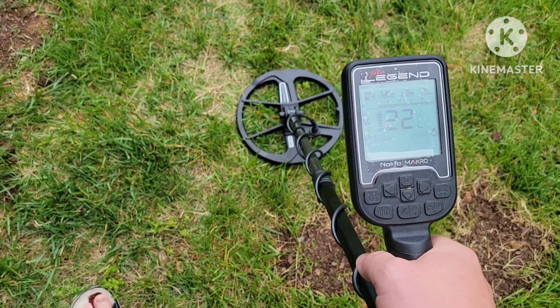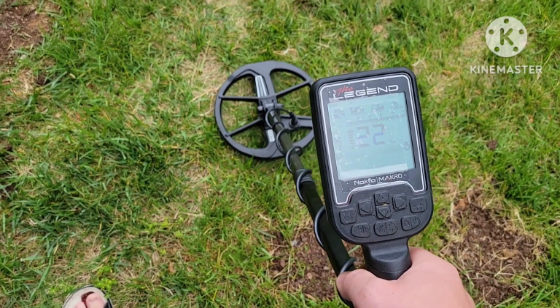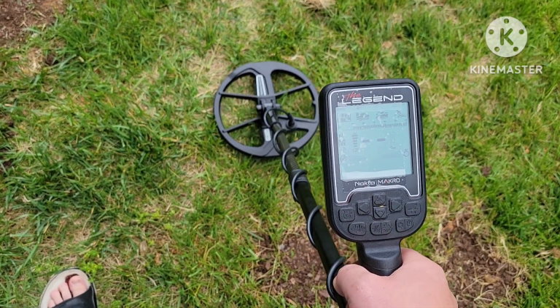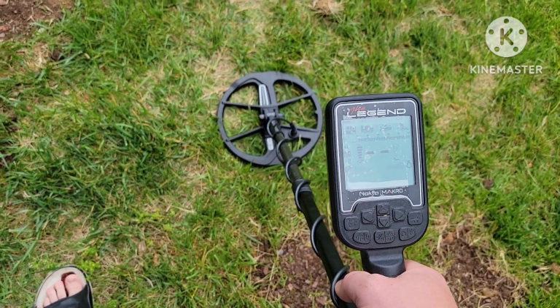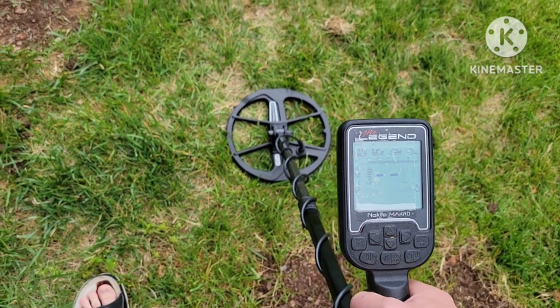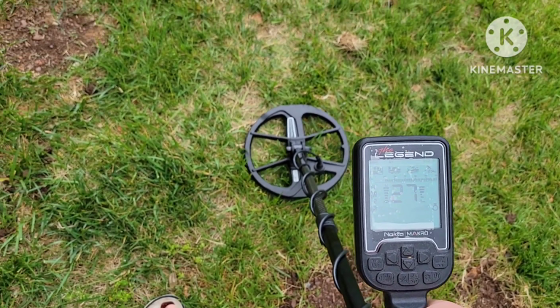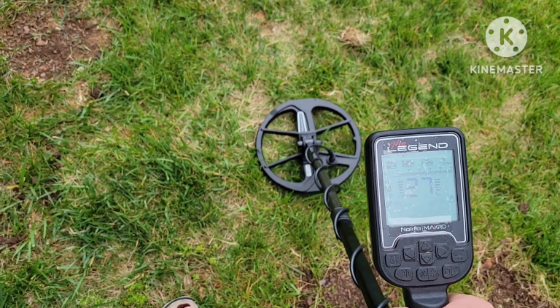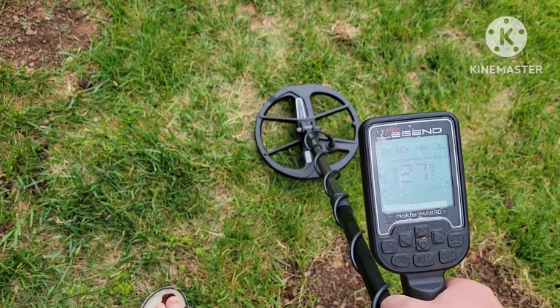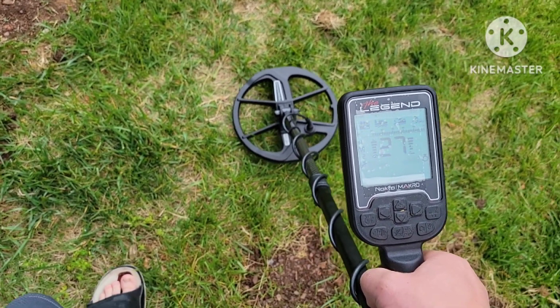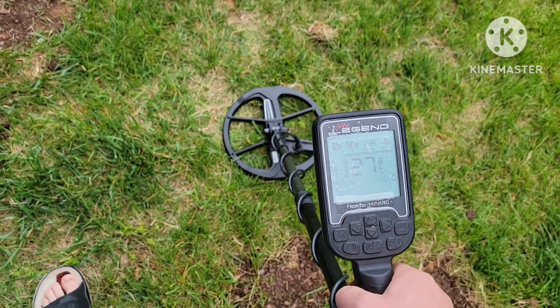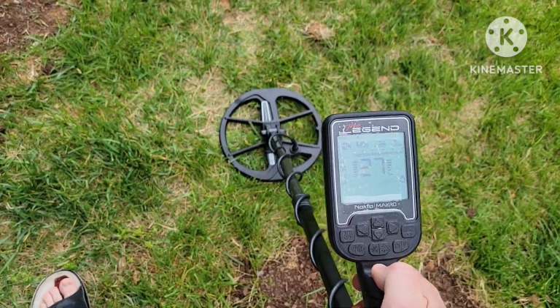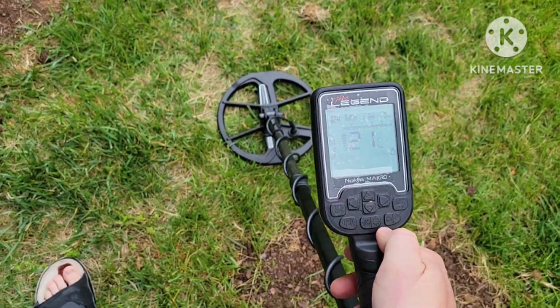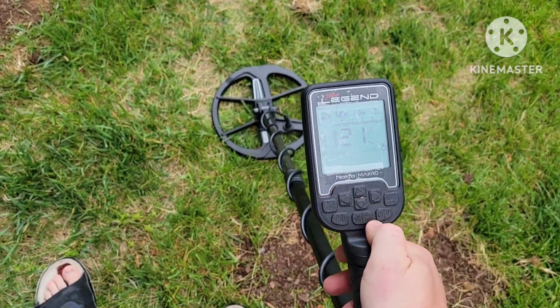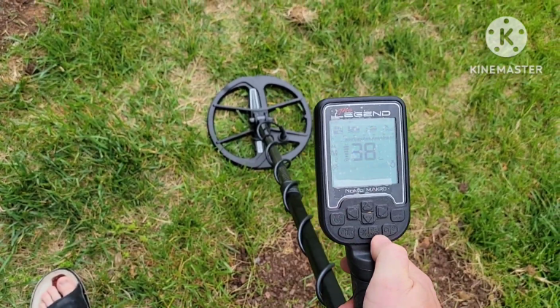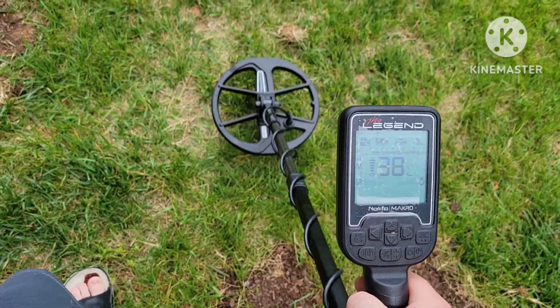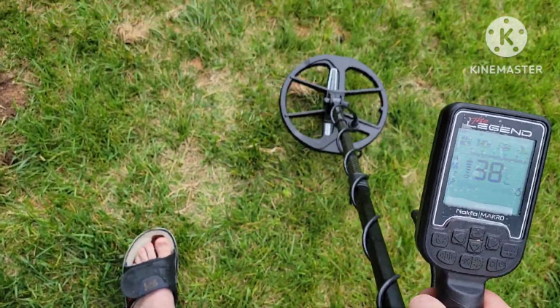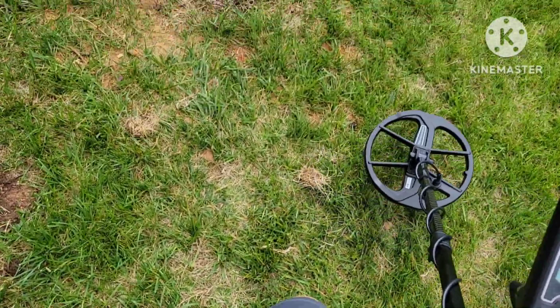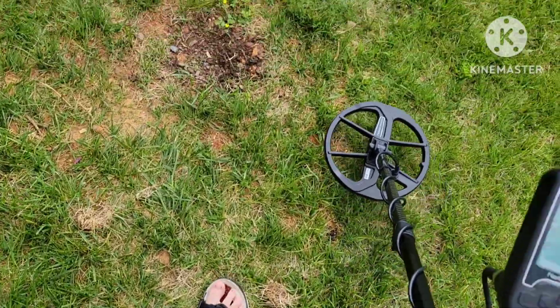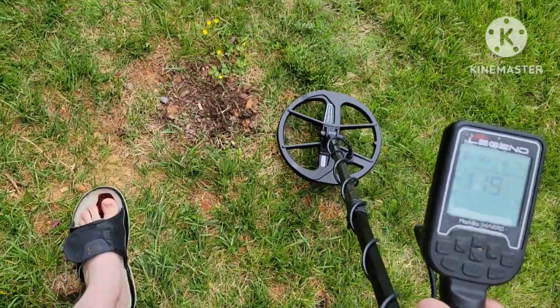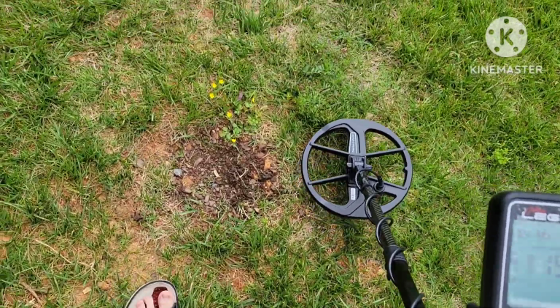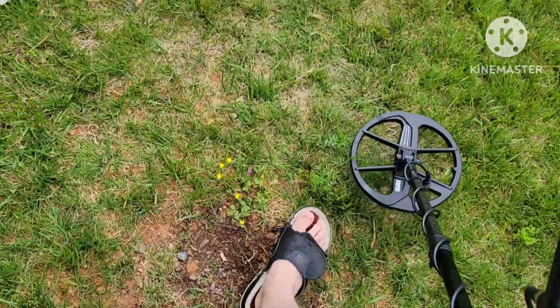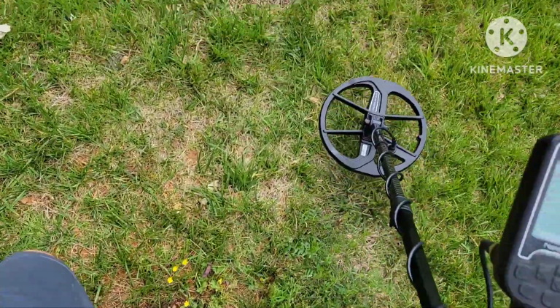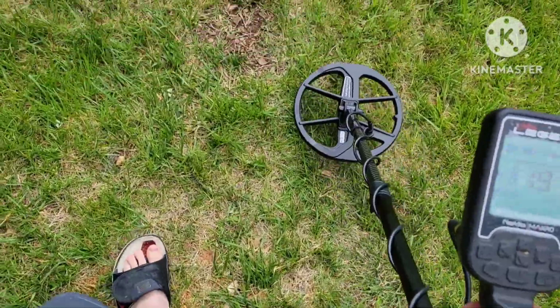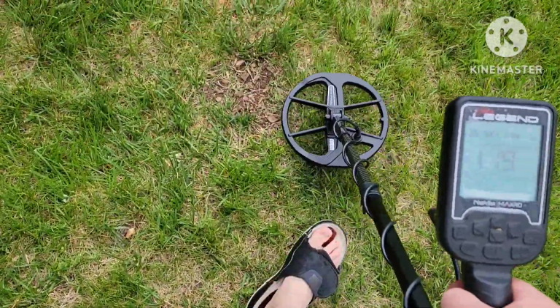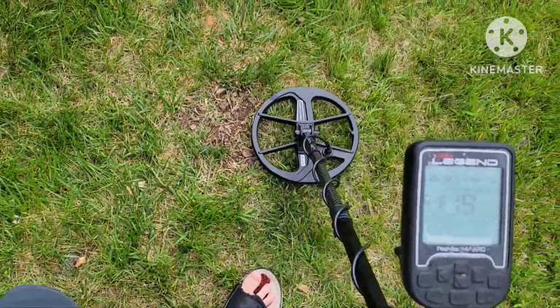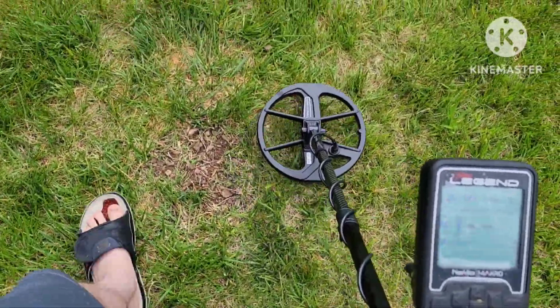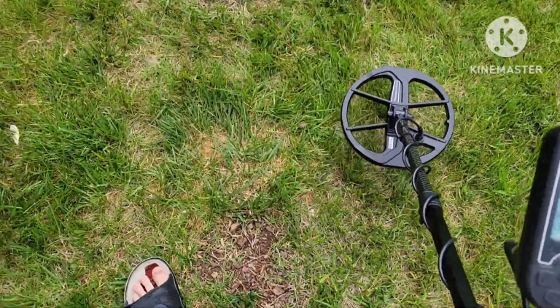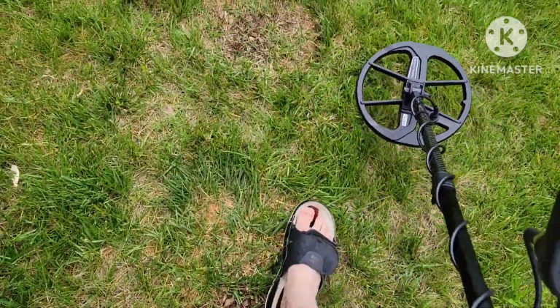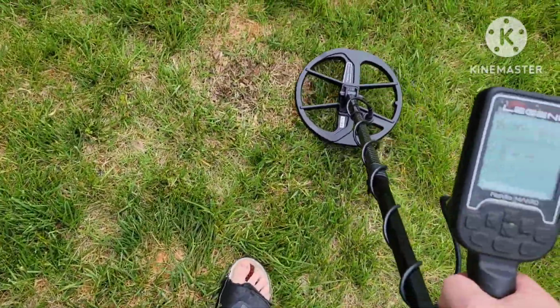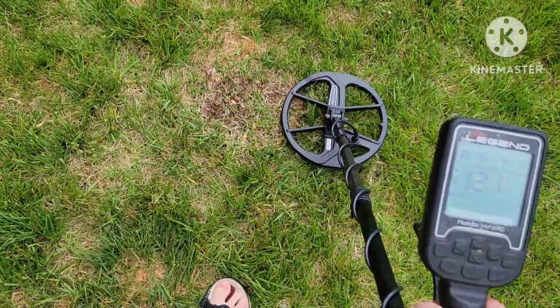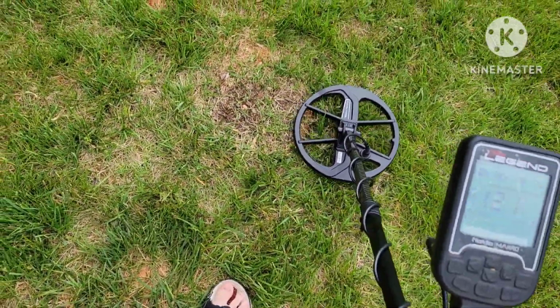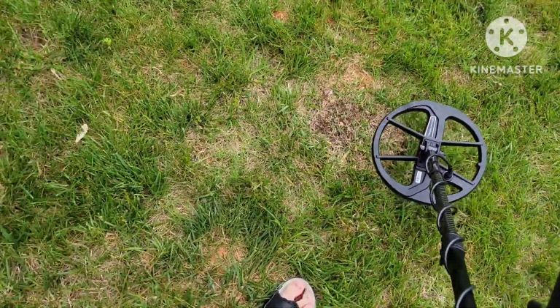All right, I got some deep targets here. I'm going to swing over with the Legend and the Equinox. I do have a 12 inch nickel, 12 inch quarter, and a 10 inch dime.